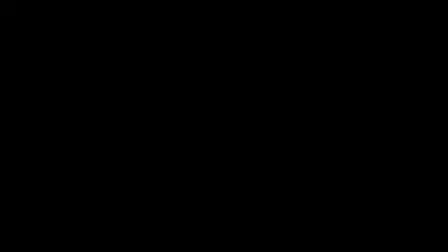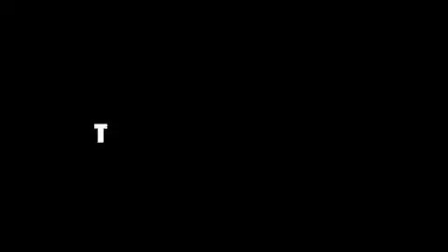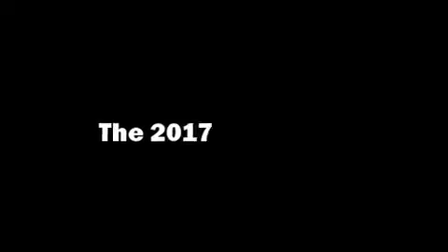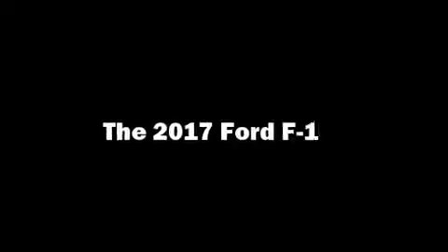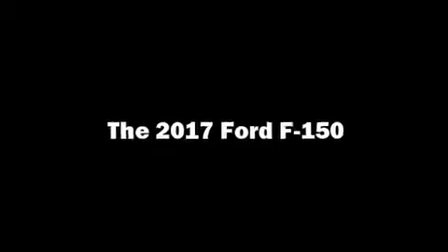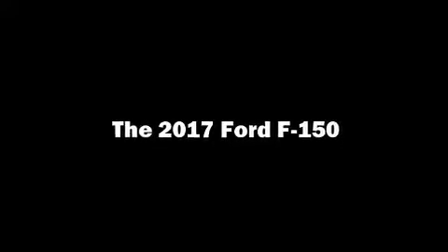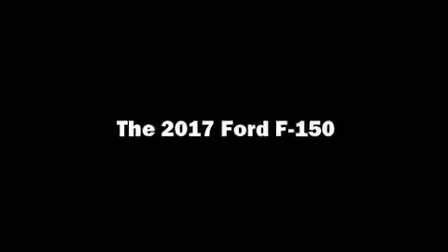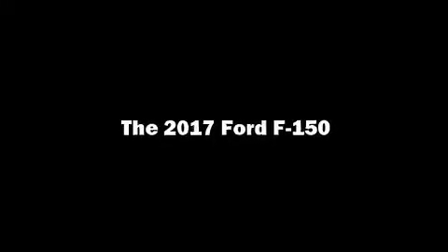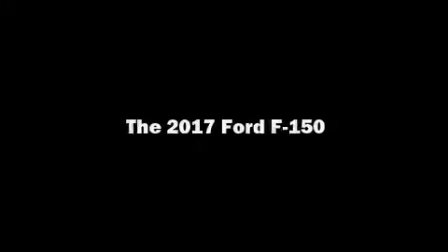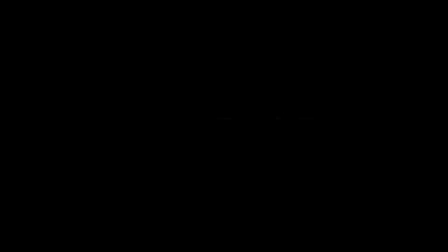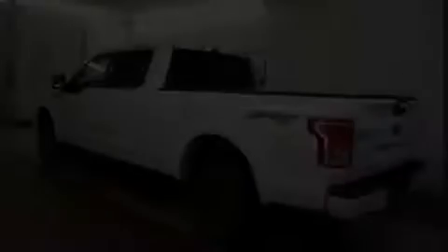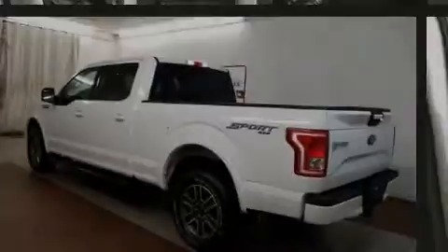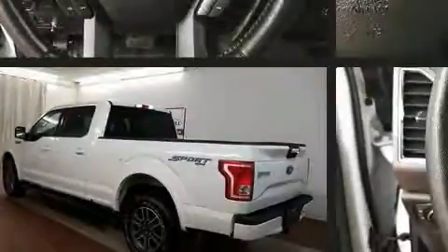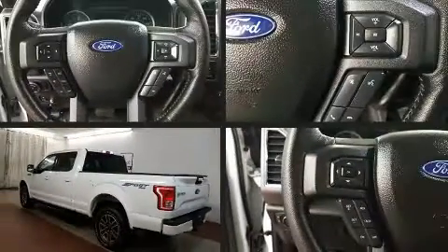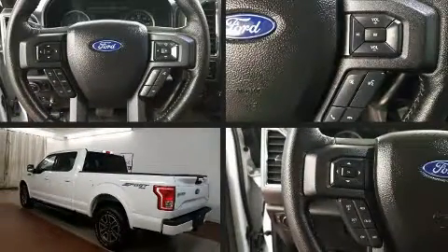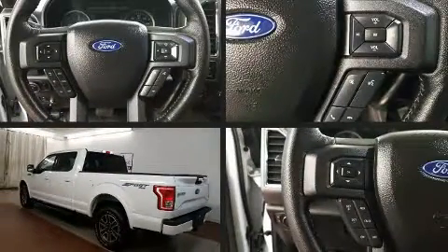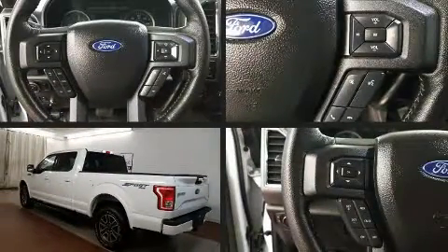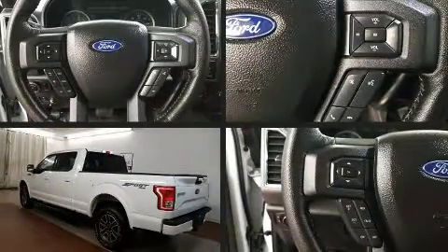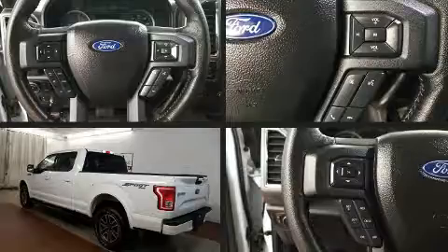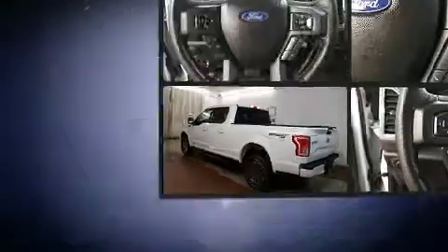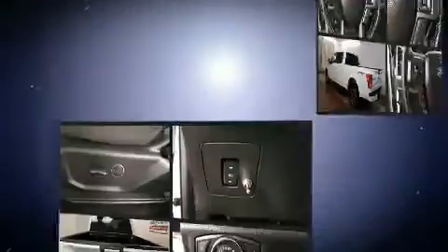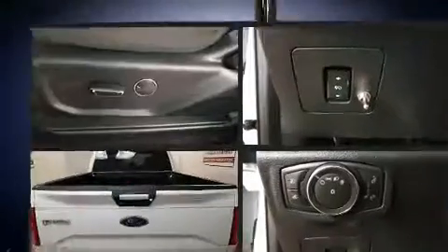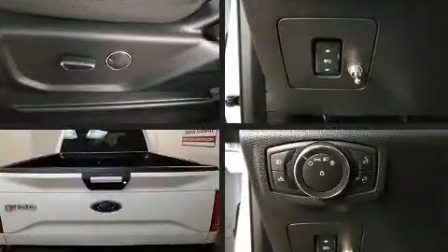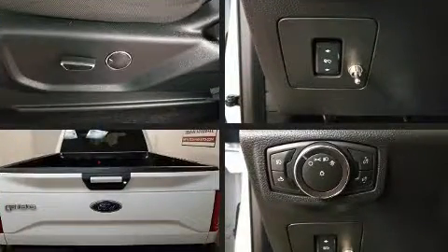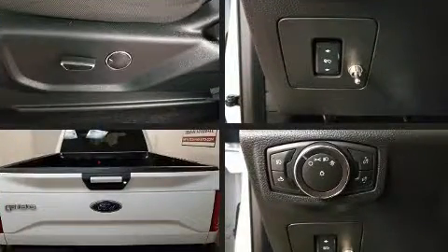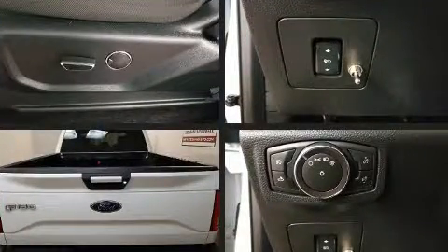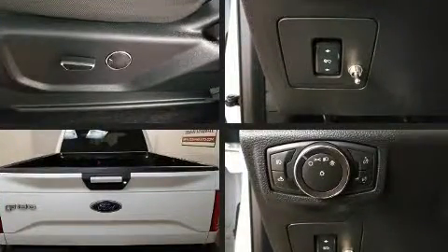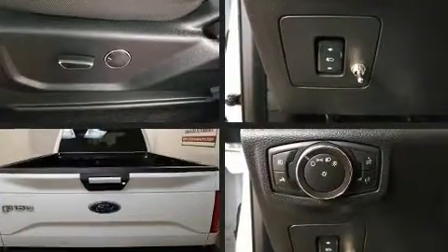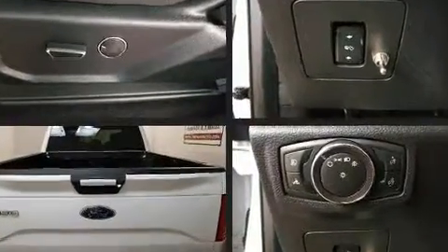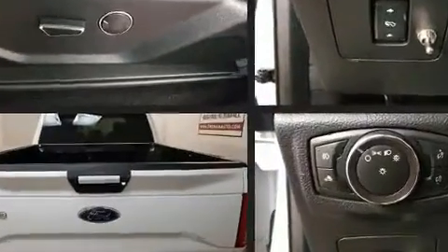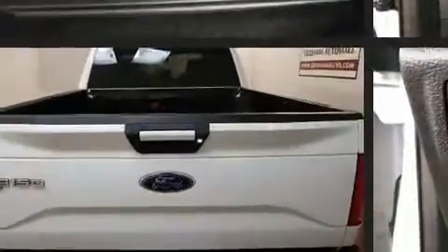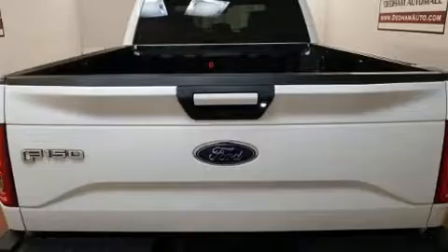Here's a great deal on a 2017 Ford F-150. With less than 10,000 miles on the odometer, you can be confident that this pre-owned vehicle will provide you reliable transportation.